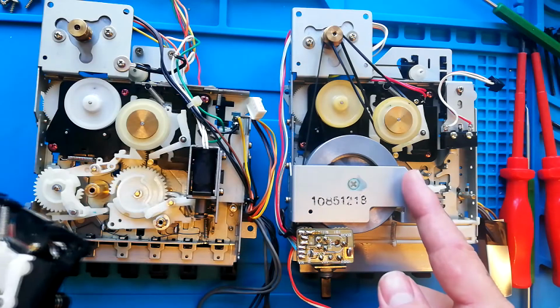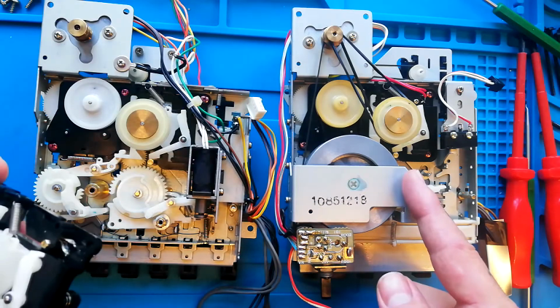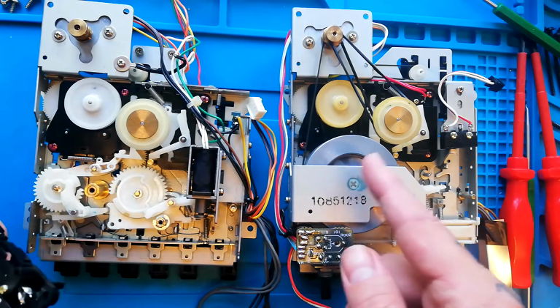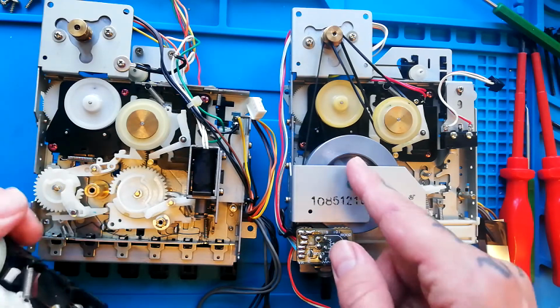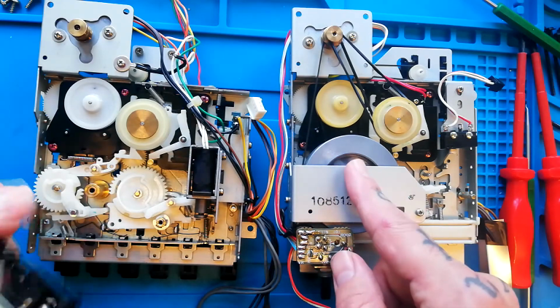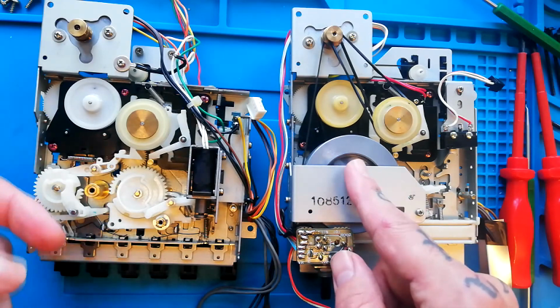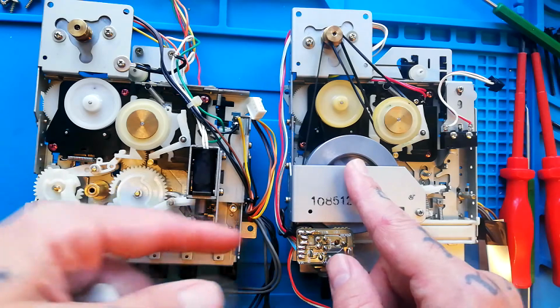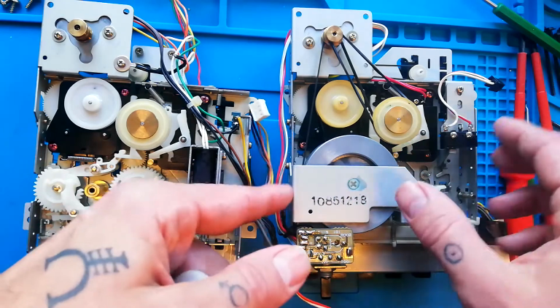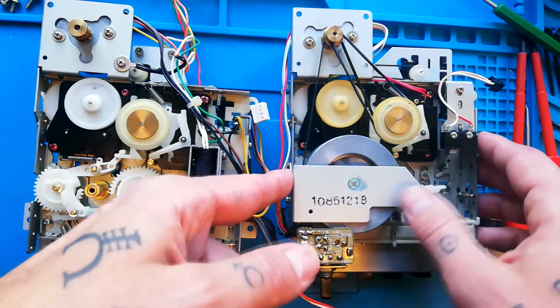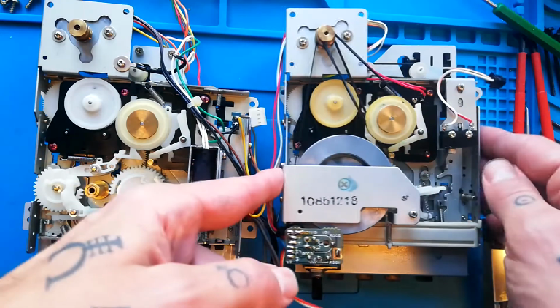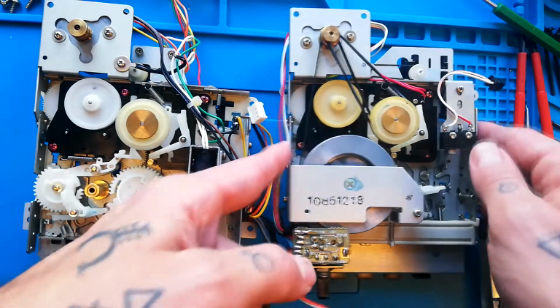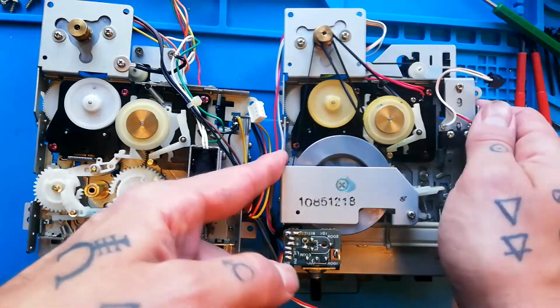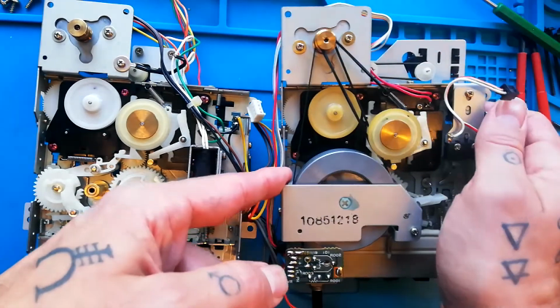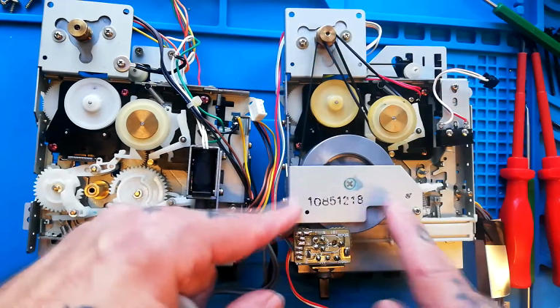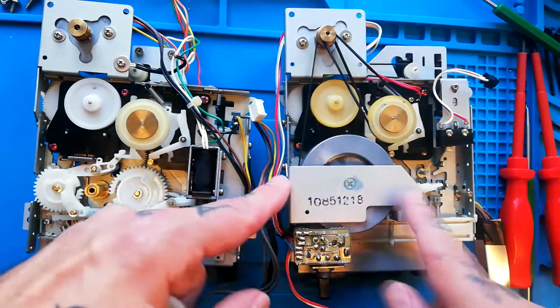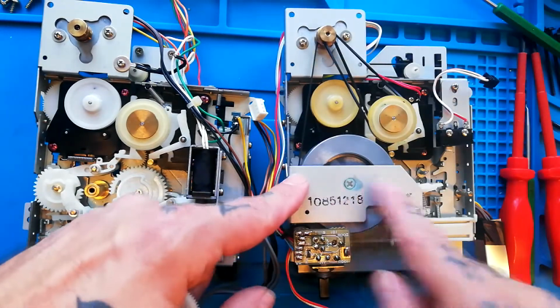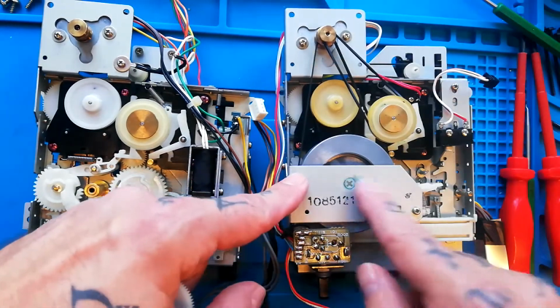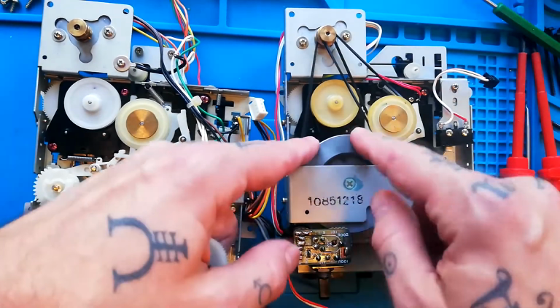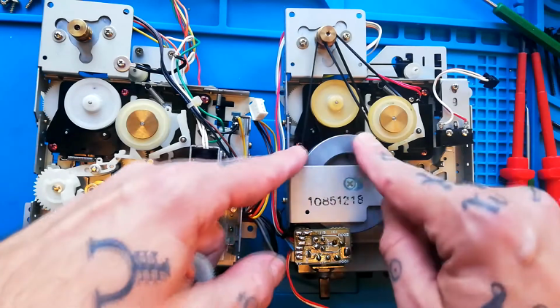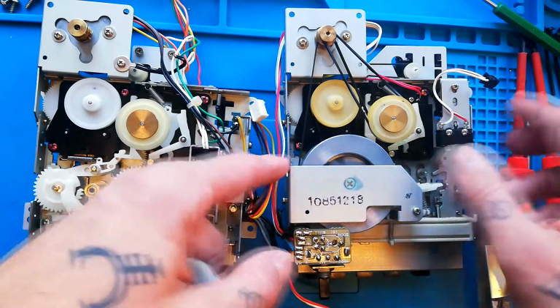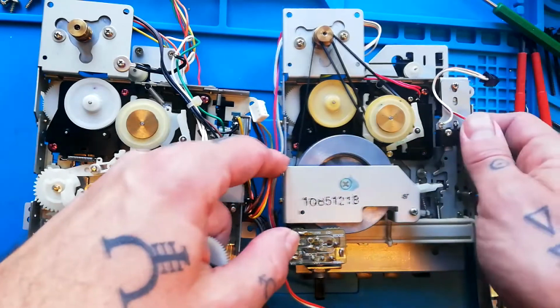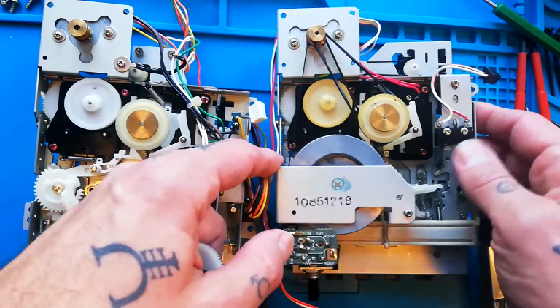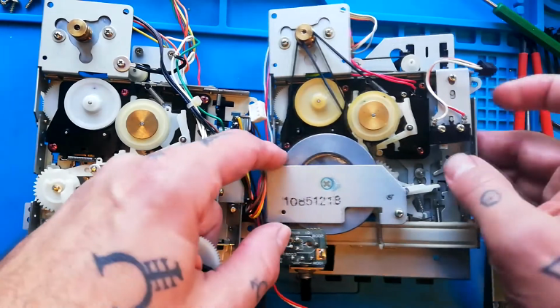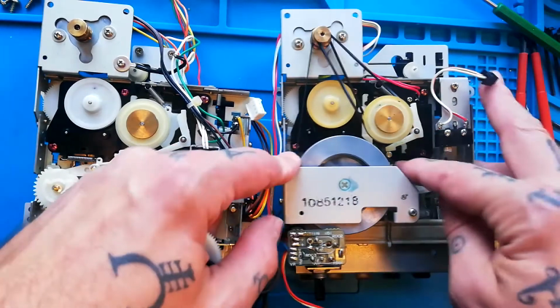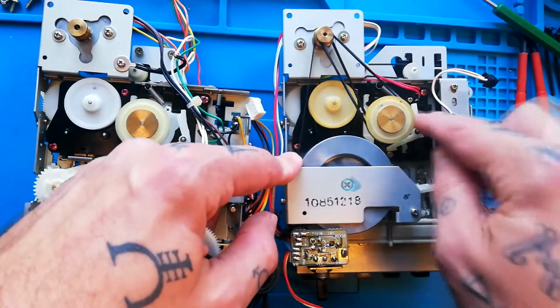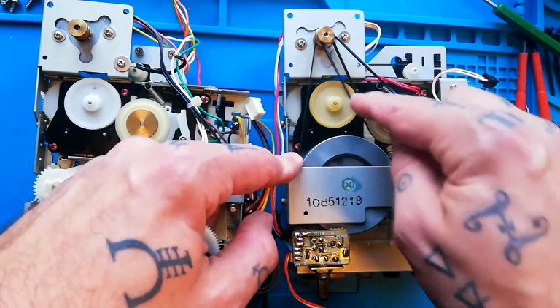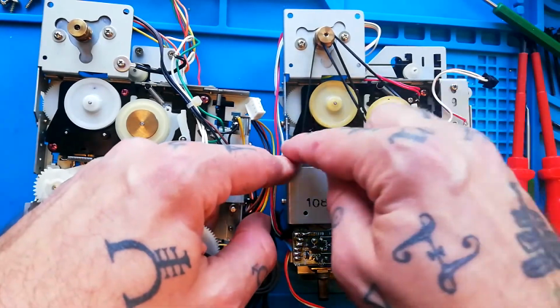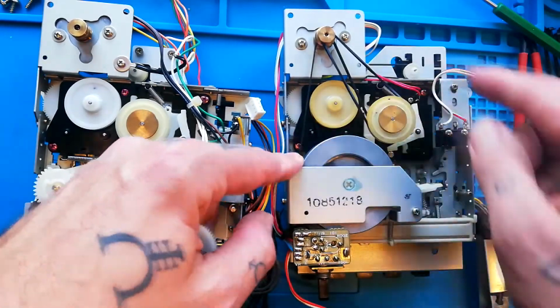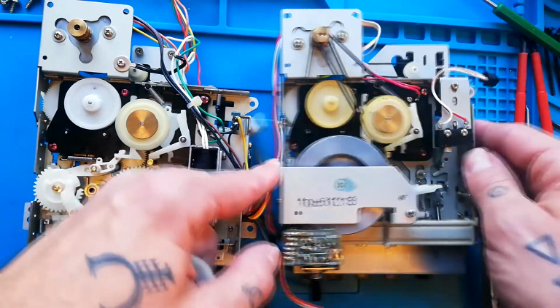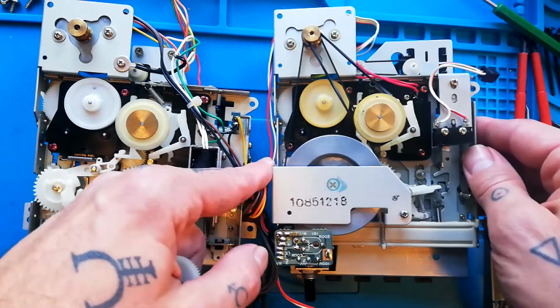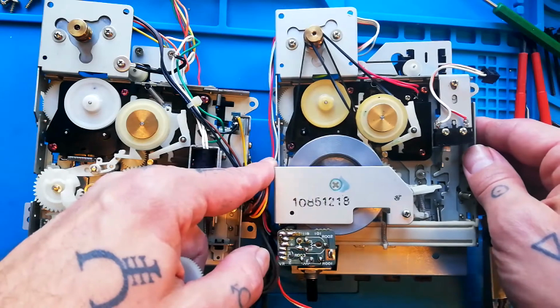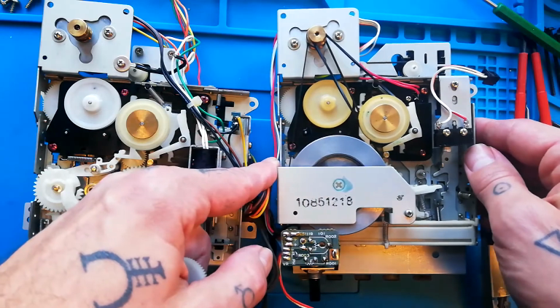To my right, this is the Fostex X15 variant of the GEC transport. Imagining that I had actually removed this plate and the flywheel, you can see that I've got access to all four screws and would be able to remove the reel base no problem.